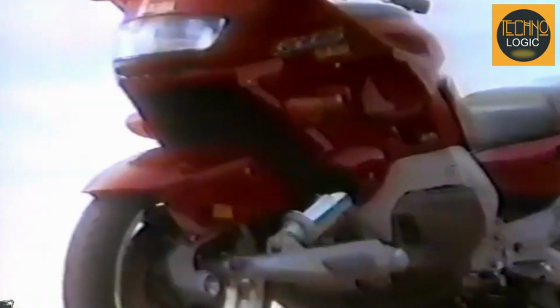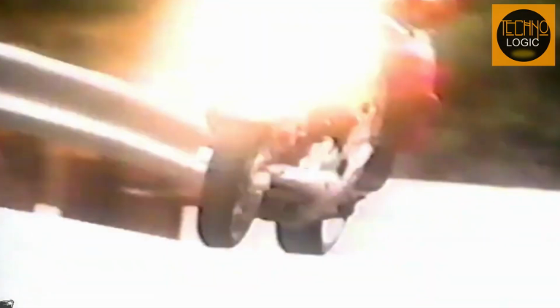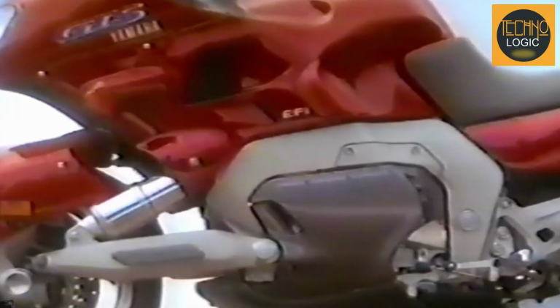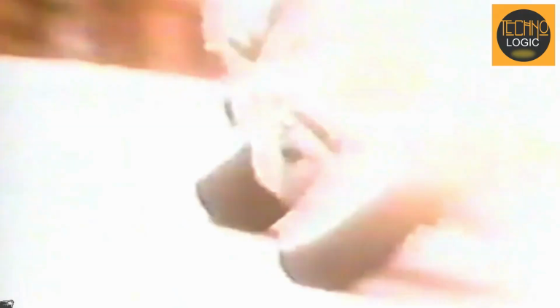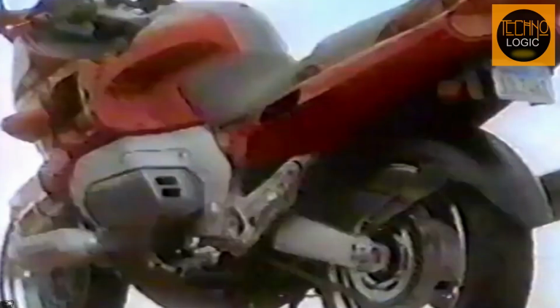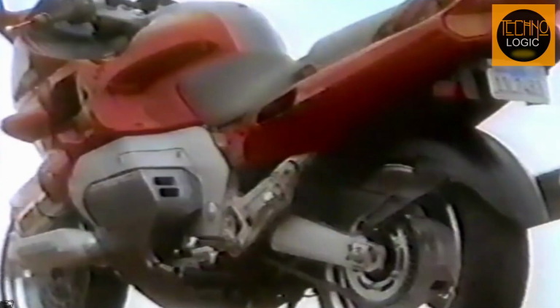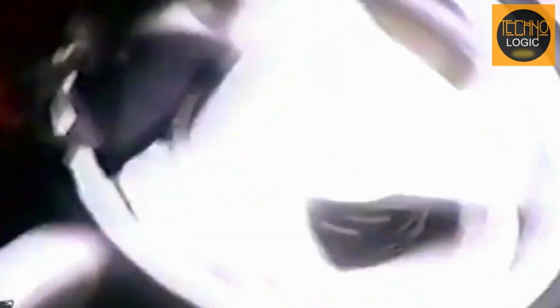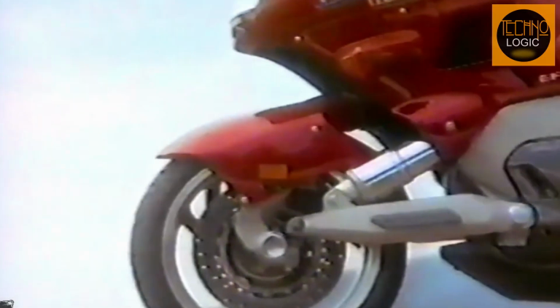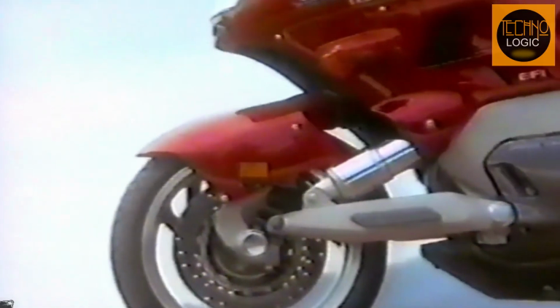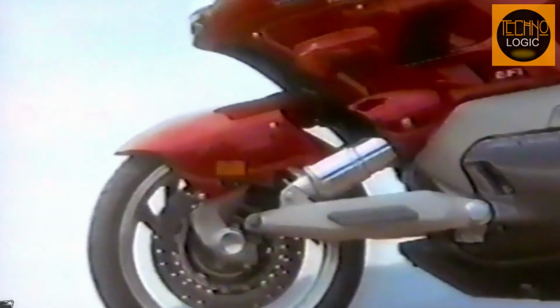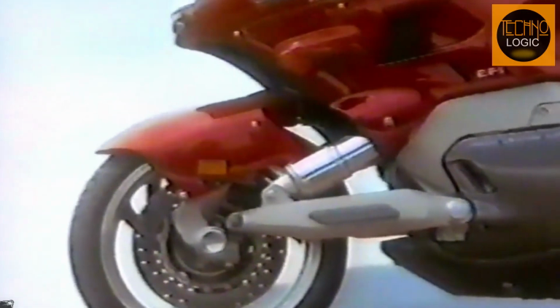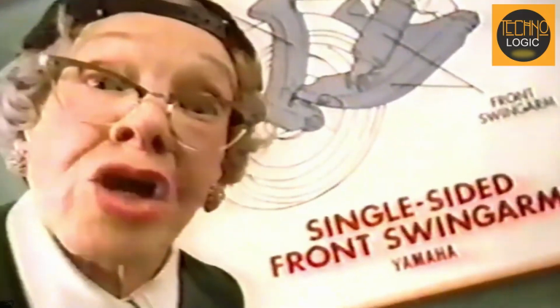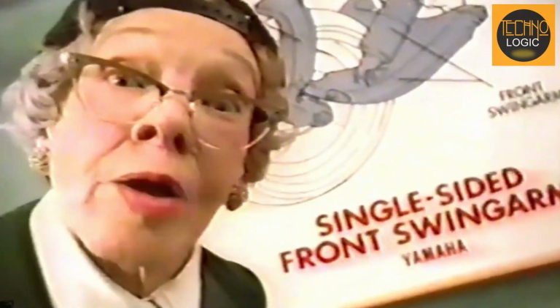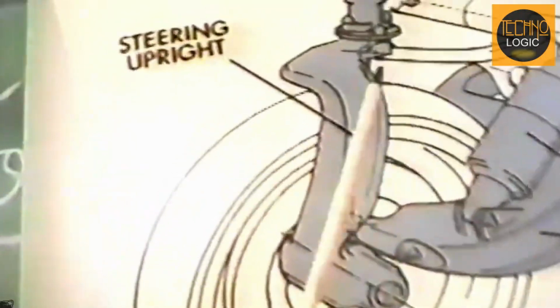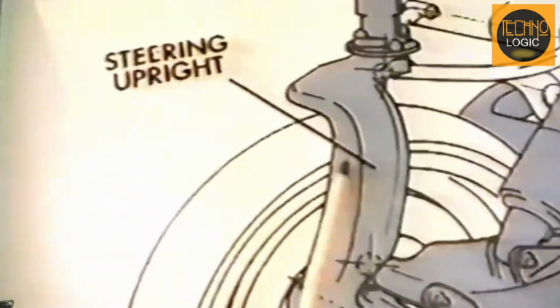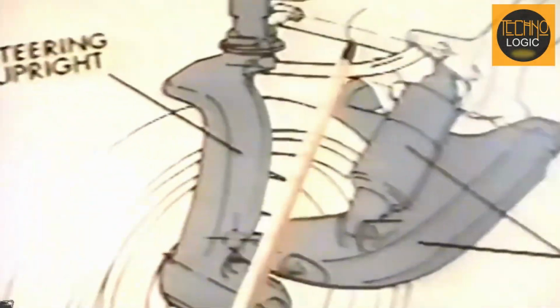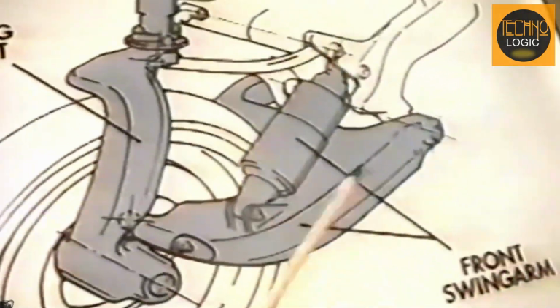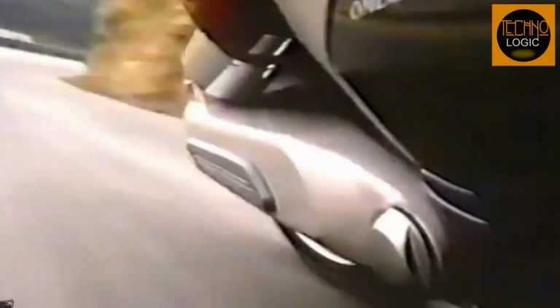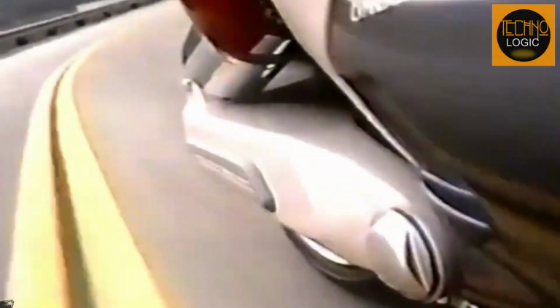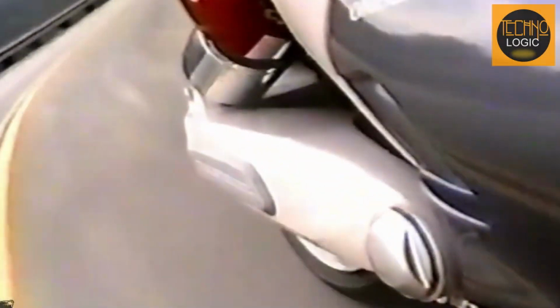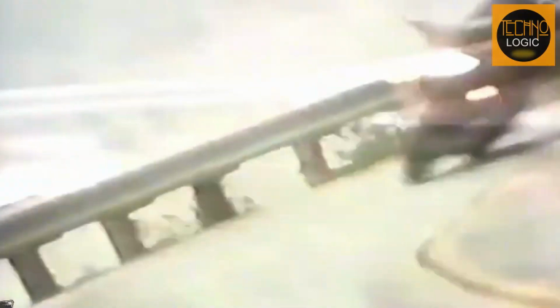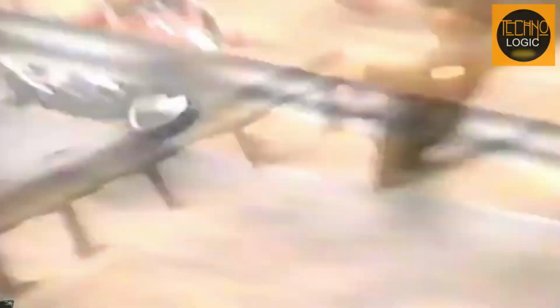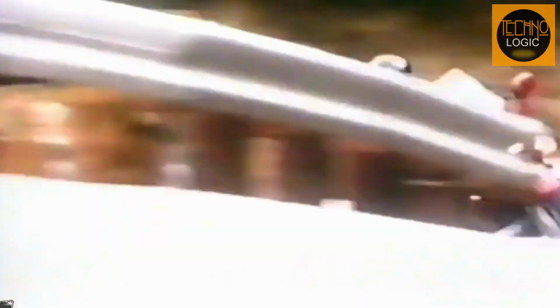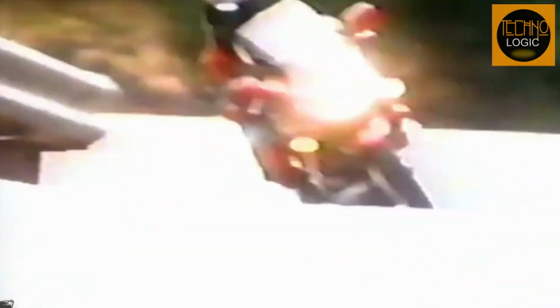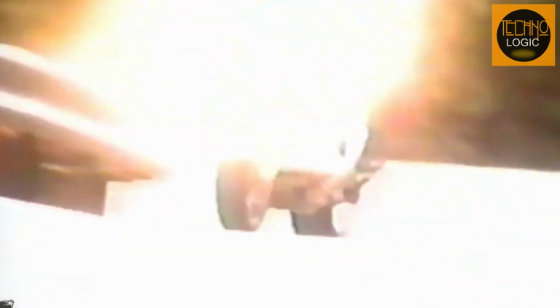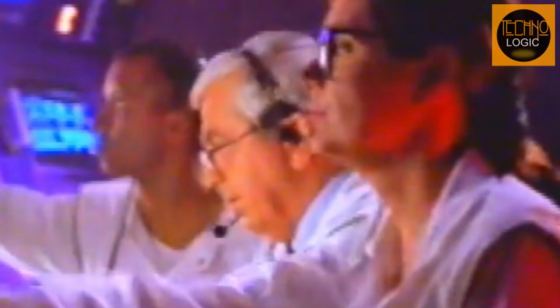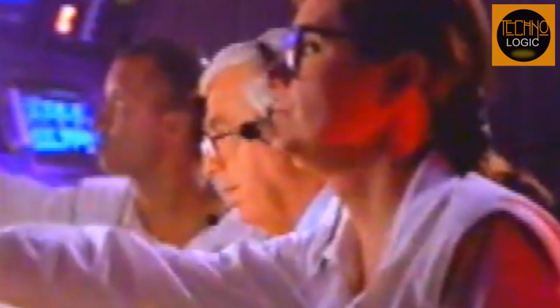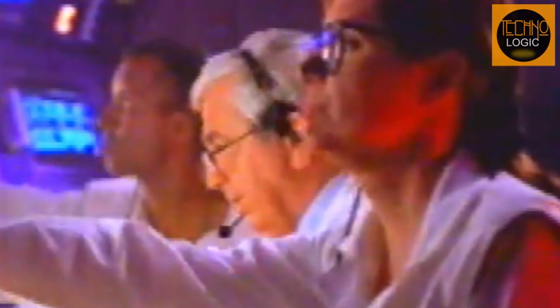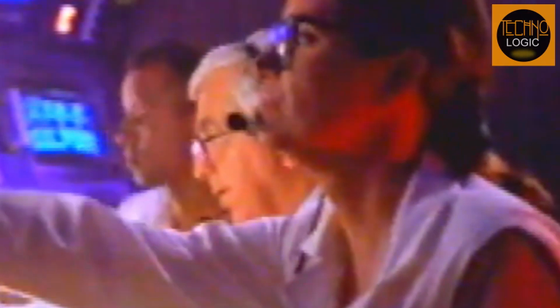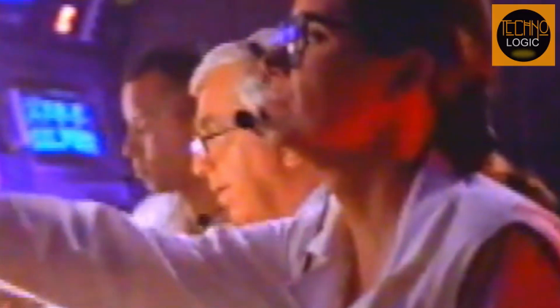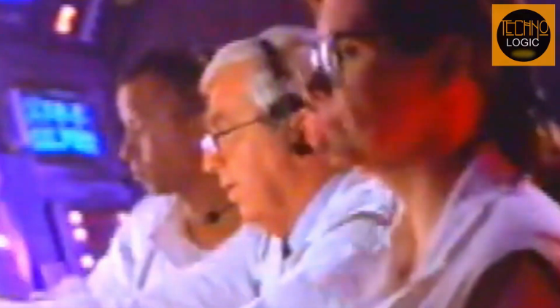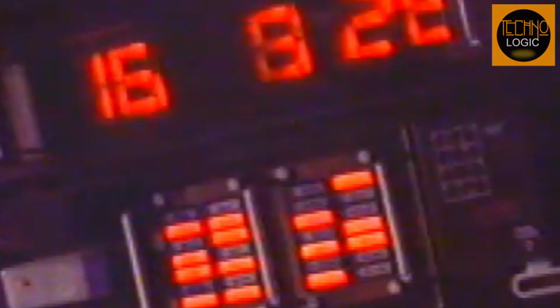These innovations laid the foundation for the birth of the Yamaha GTS 1000. Are you curious about the unique features and advanced technology of the Yamaha GTS 1000, and who is the genius behind this revolutionary design?